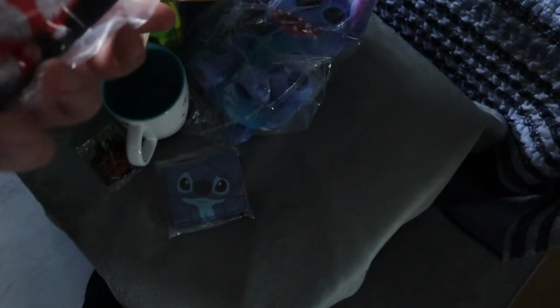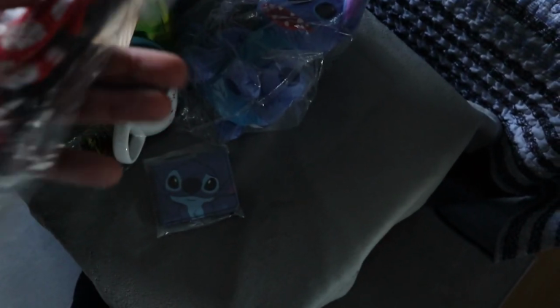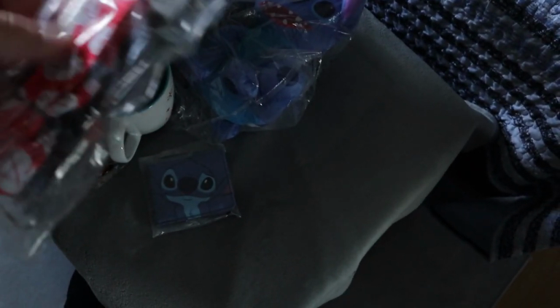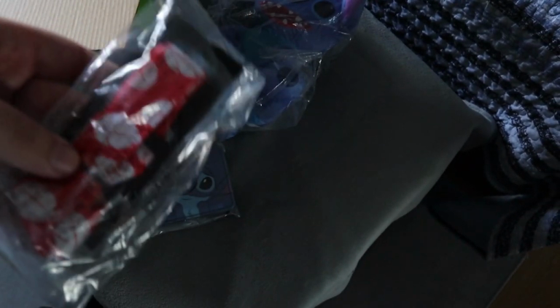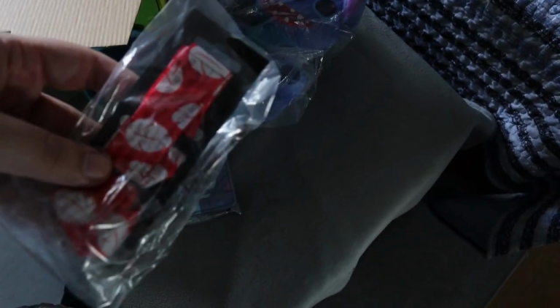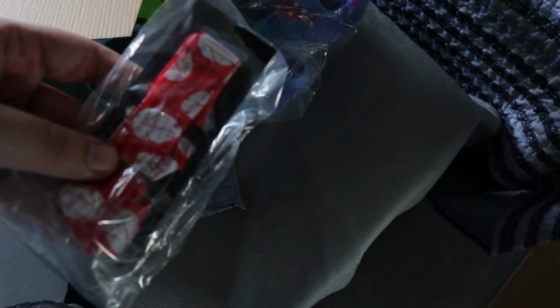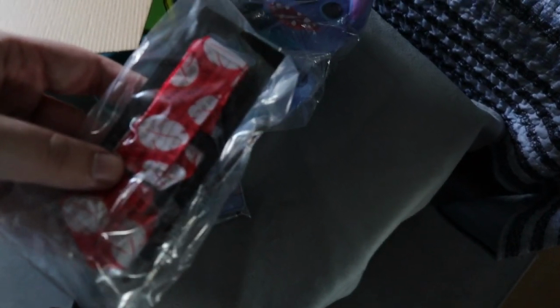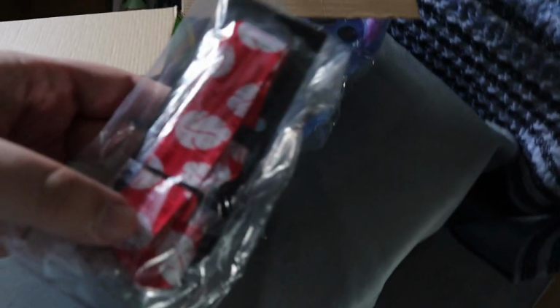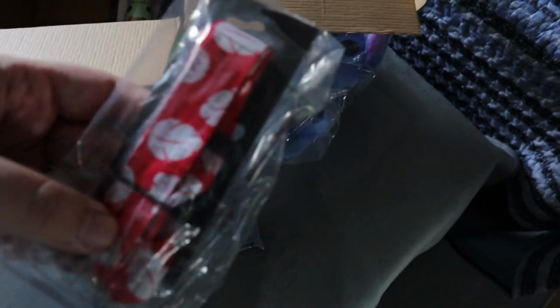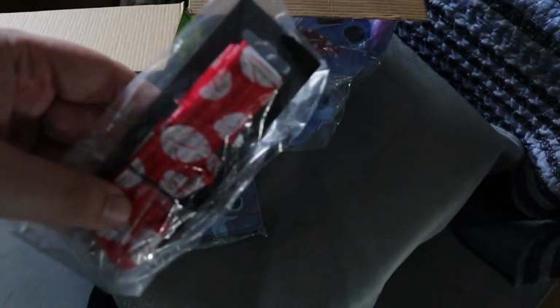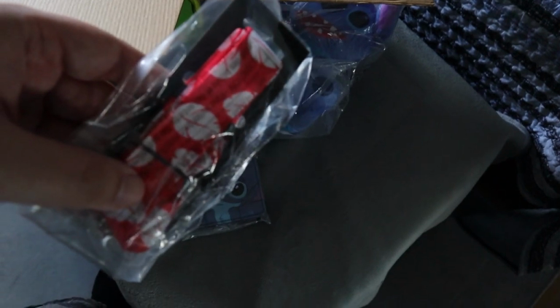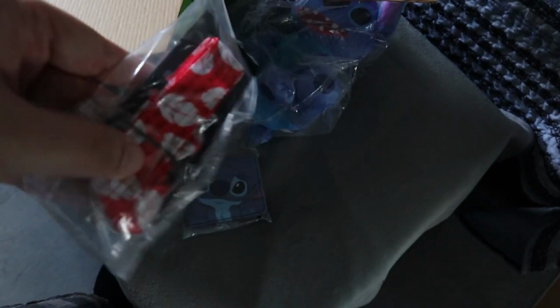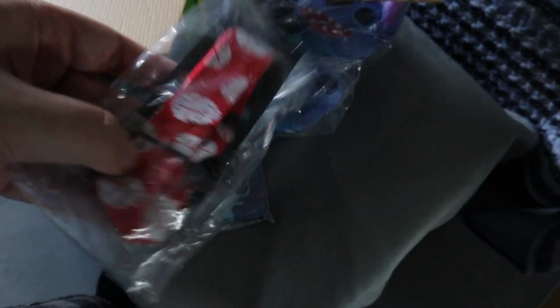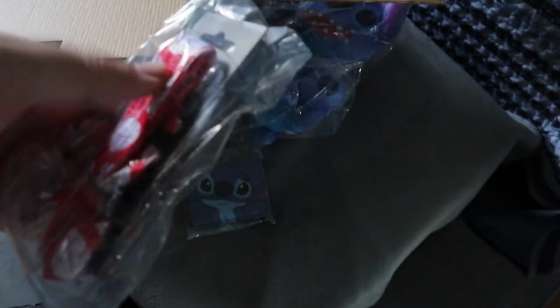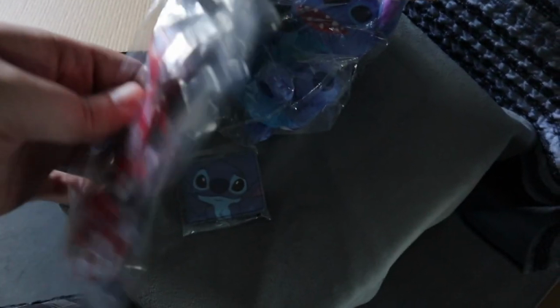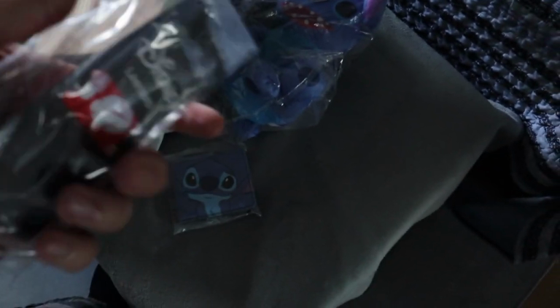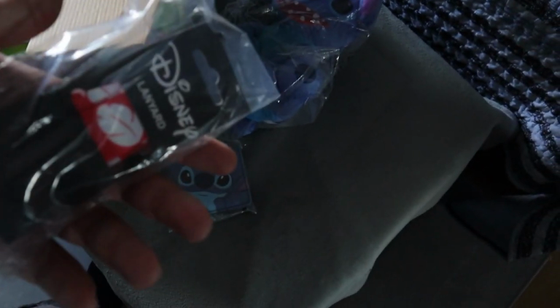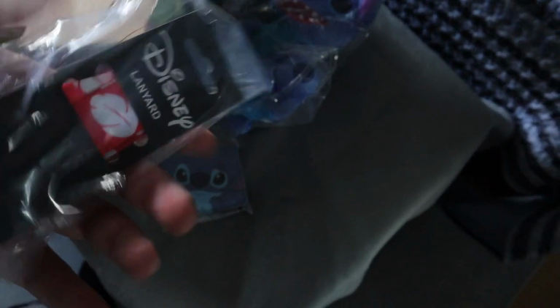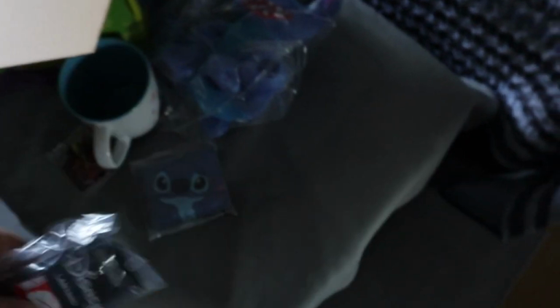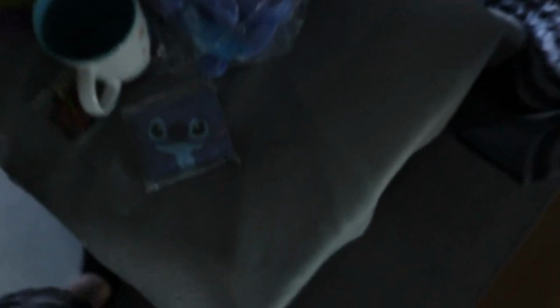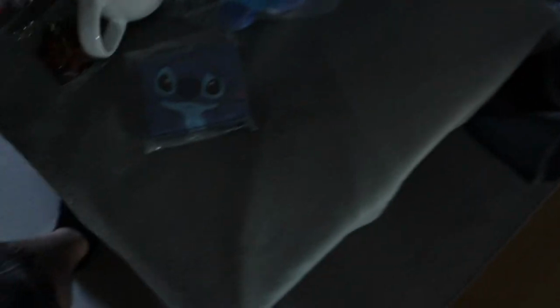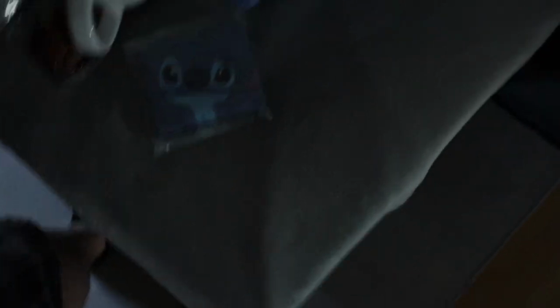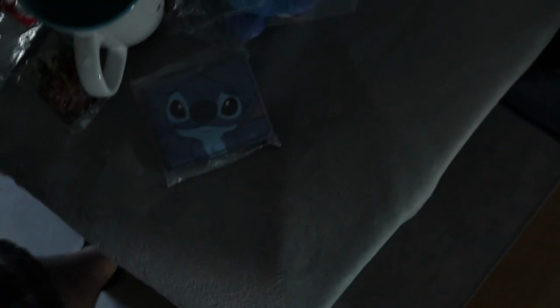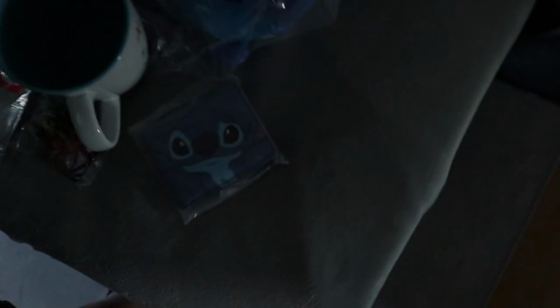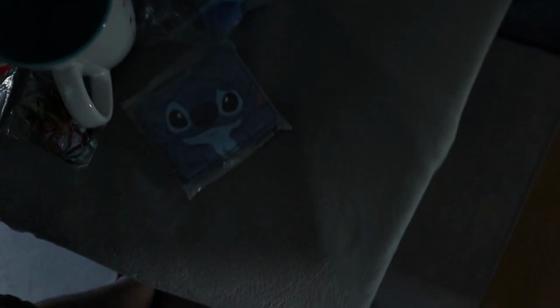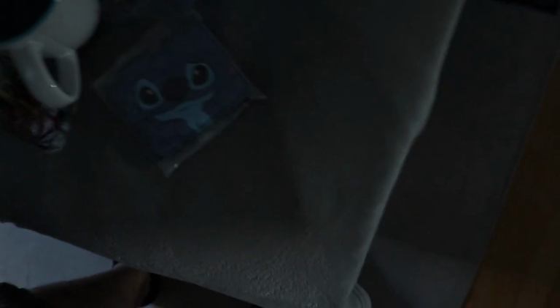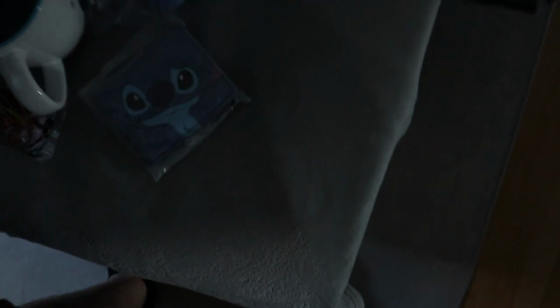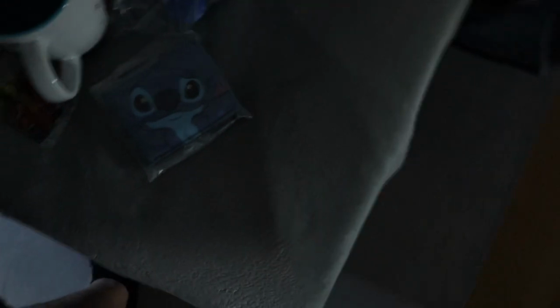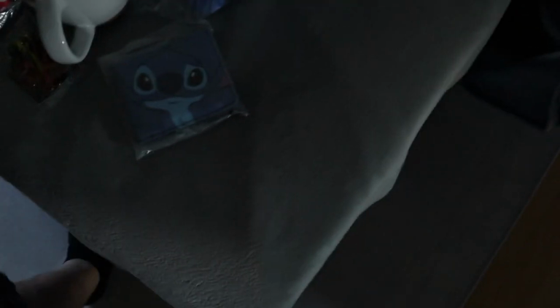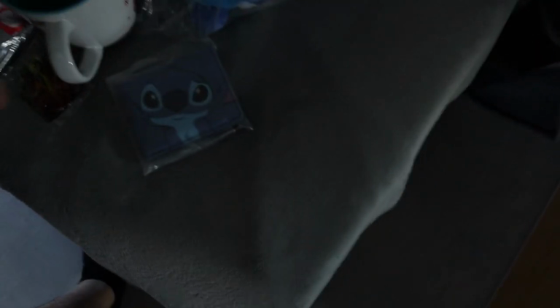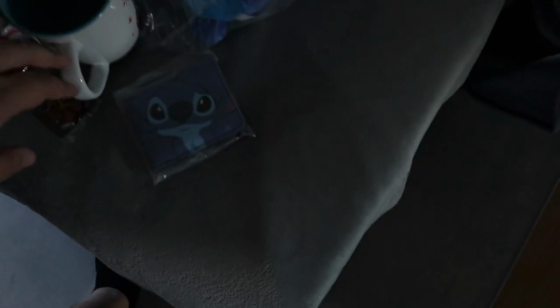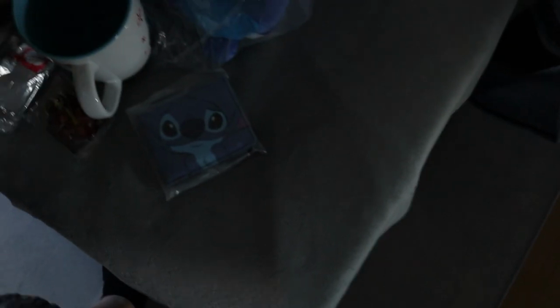Next up we have a lanyard — this looks like Lilo's dress design on it. That's a cool lanyard. So that's already five items, and this box actually had seven items in it, which is awesome.